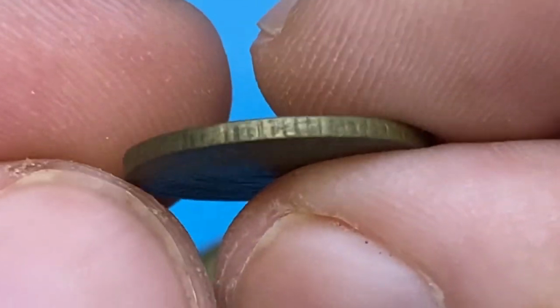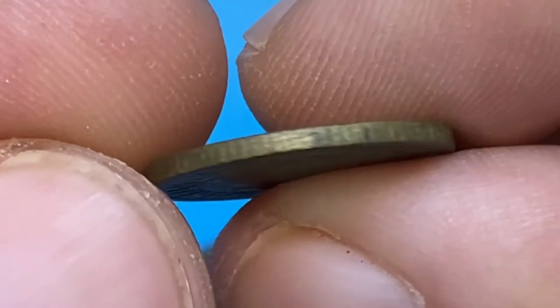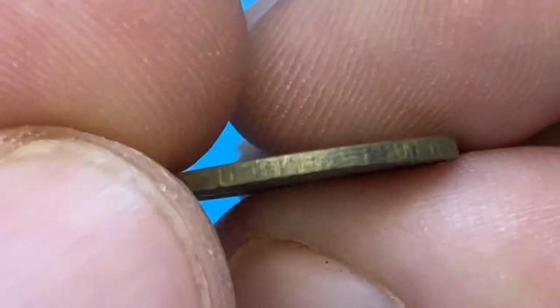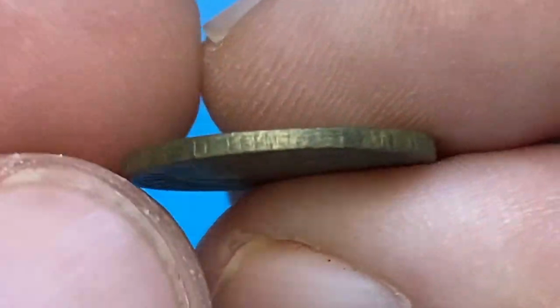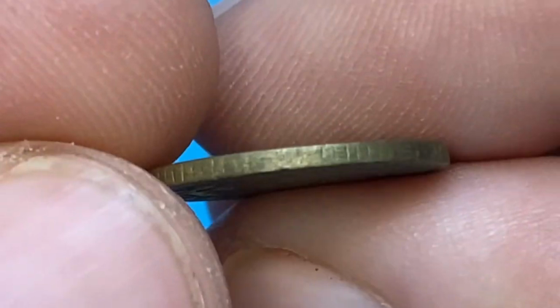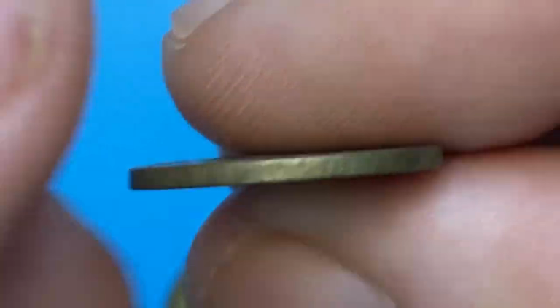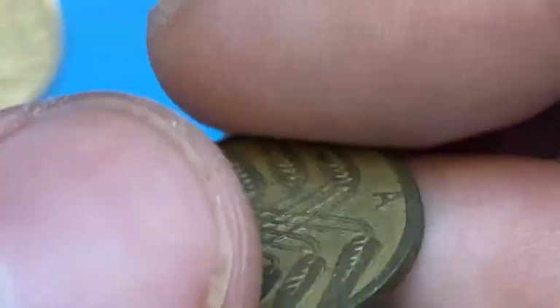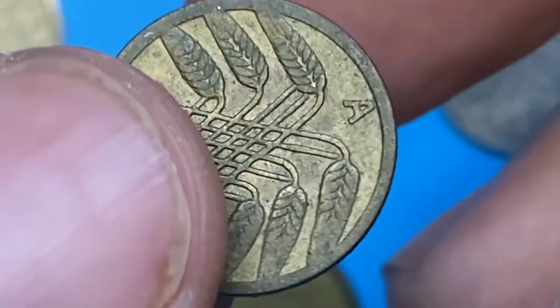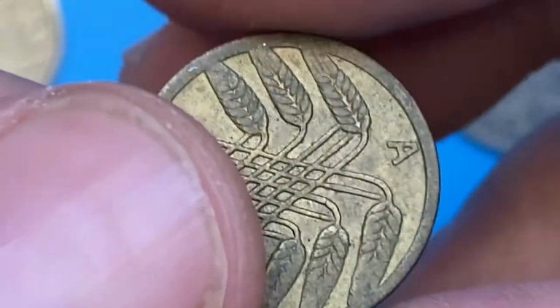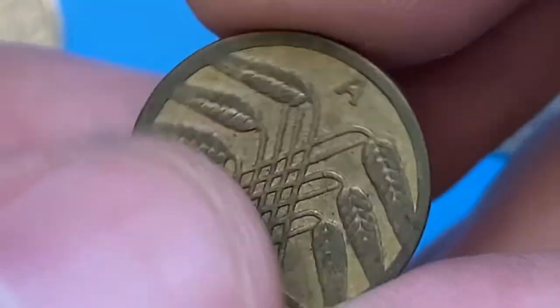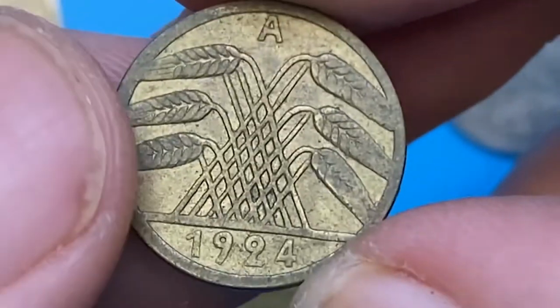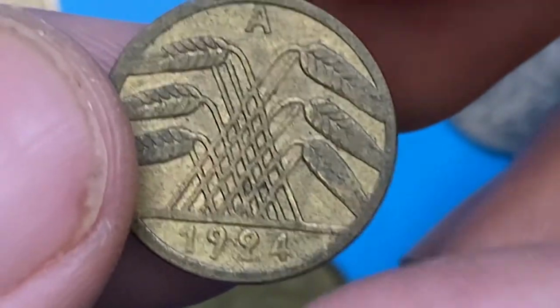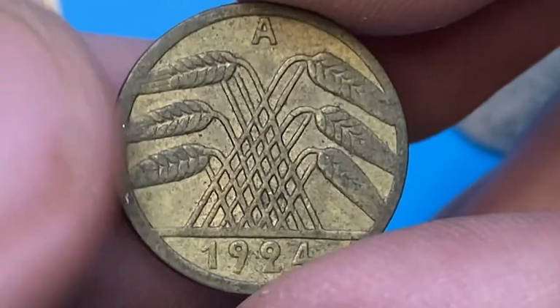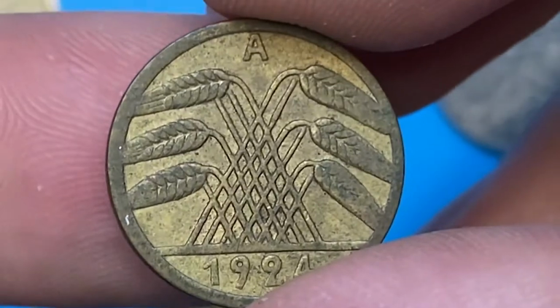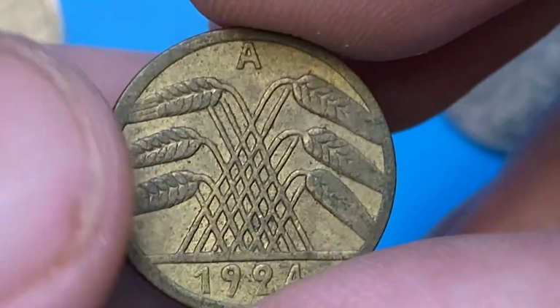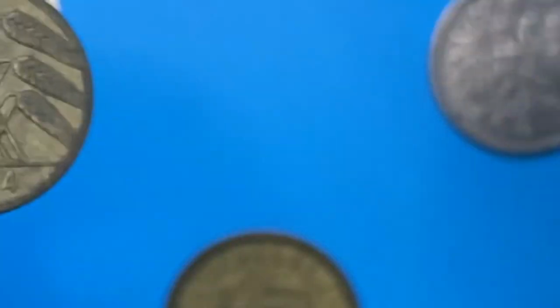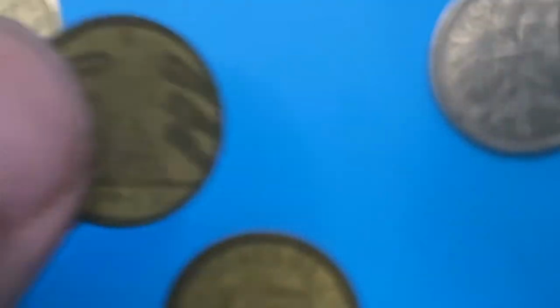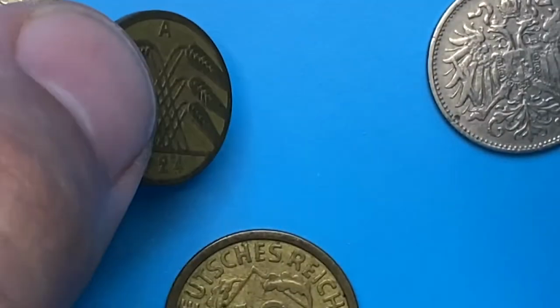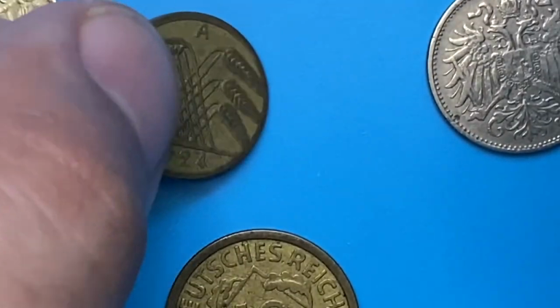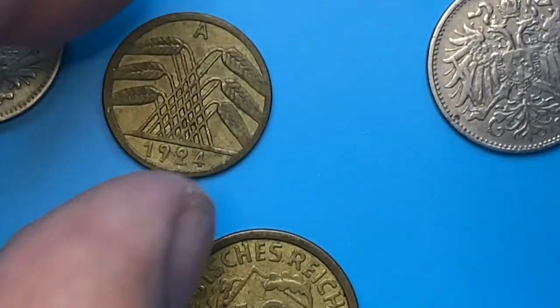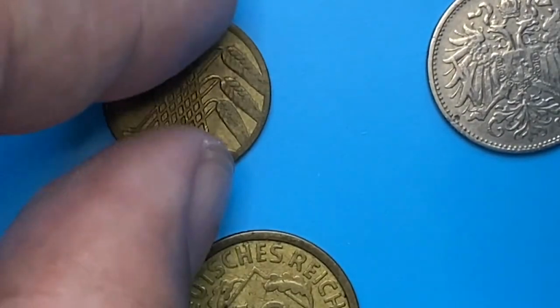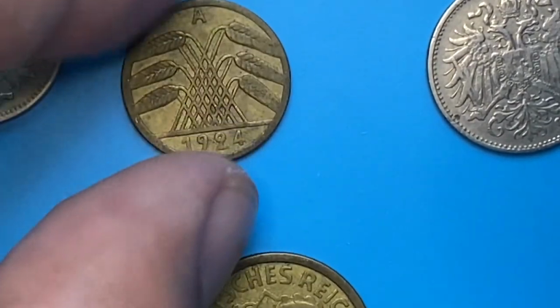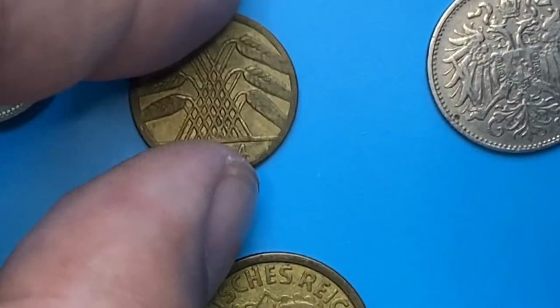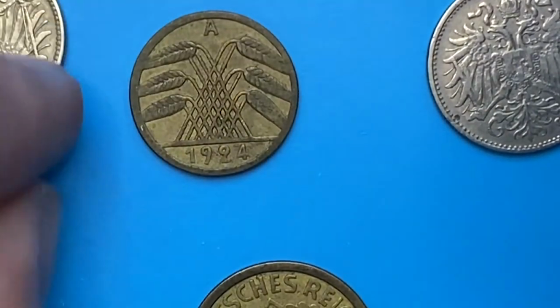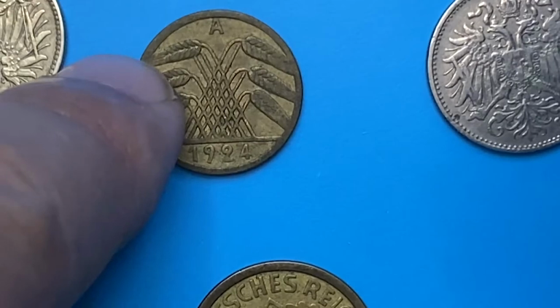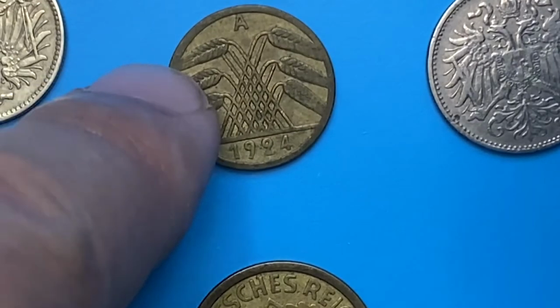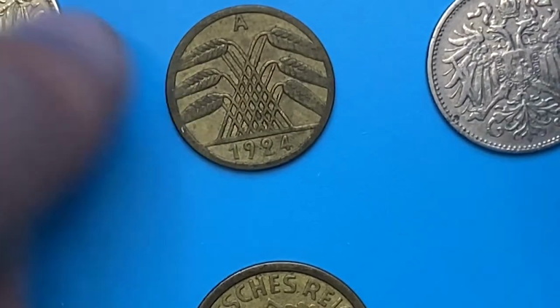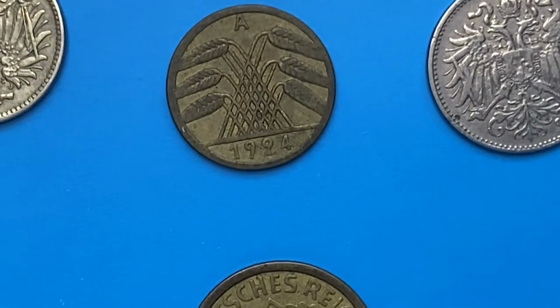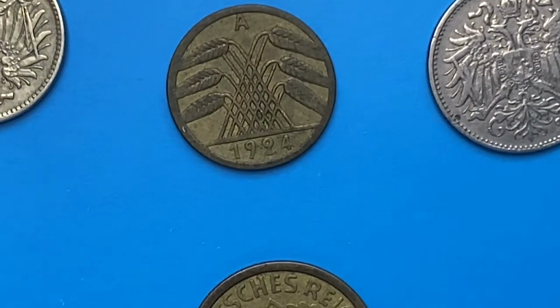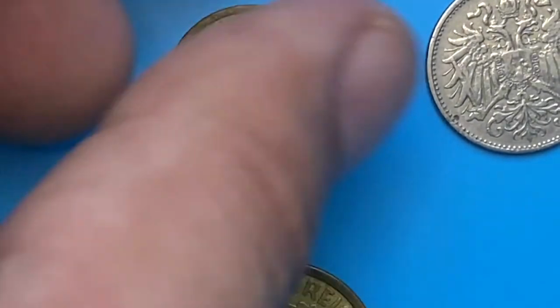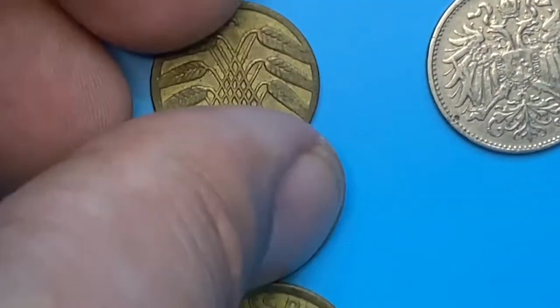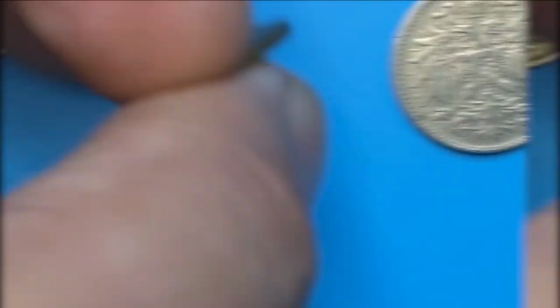For this circulated 1924 5 Rentenpfennig, I paid nearly two dollars at a local coin shop. They are relatively valuable at higher mint state grades, and proof variants are expensive as well. Now I'll show you the most valuable ones showcased at Heritage Auctions.